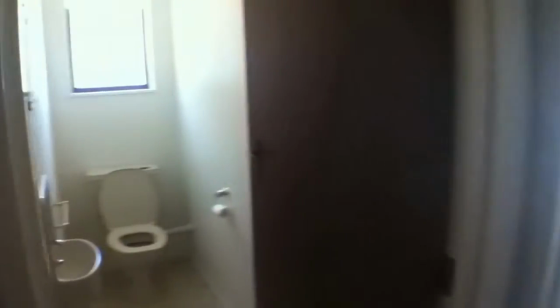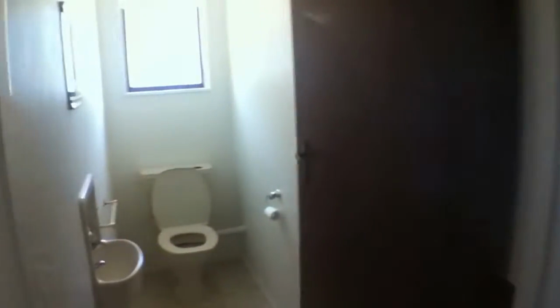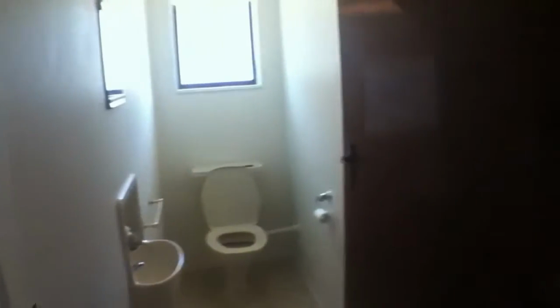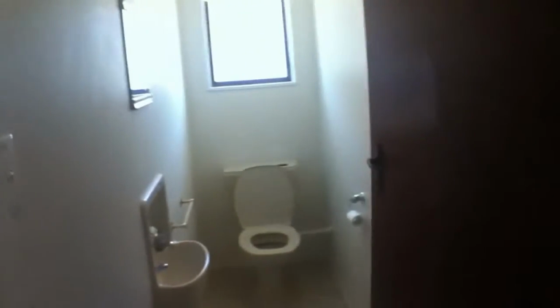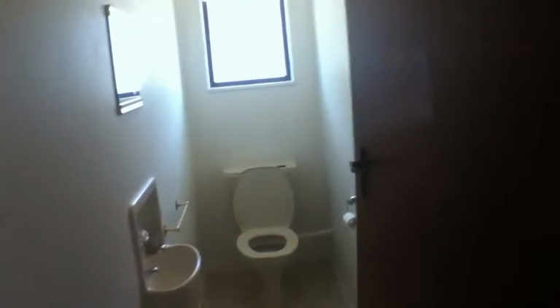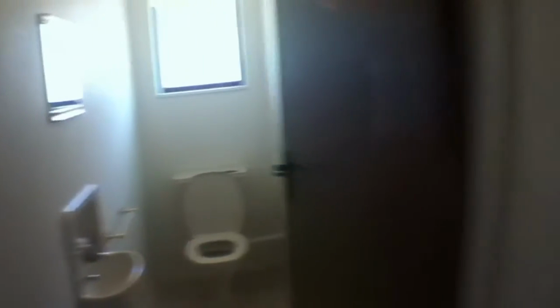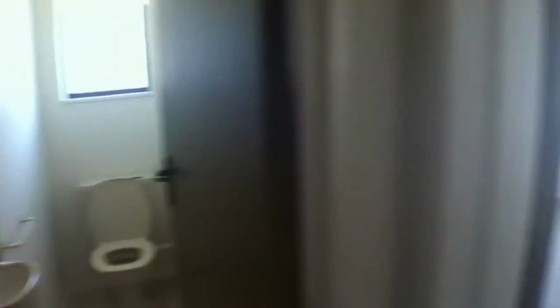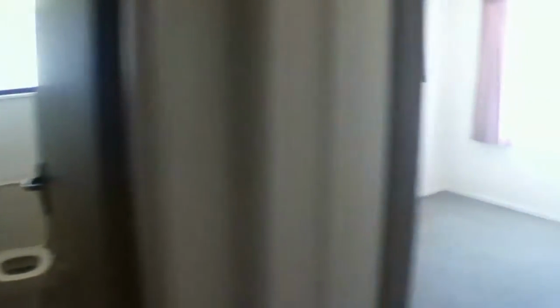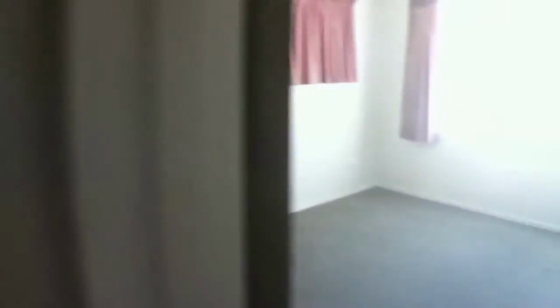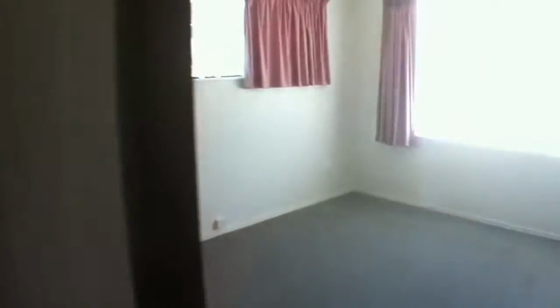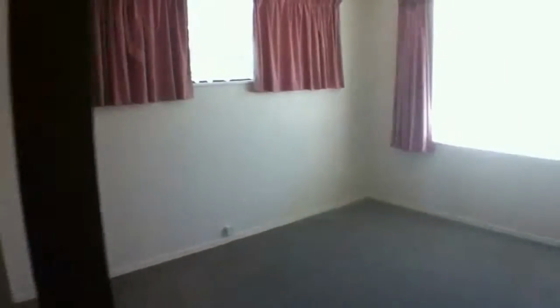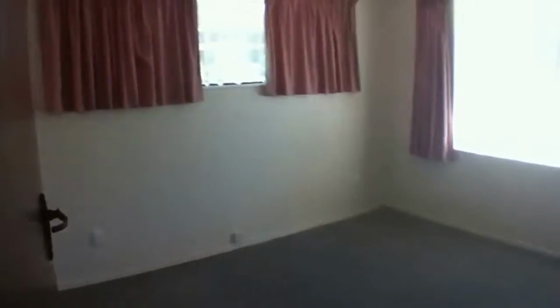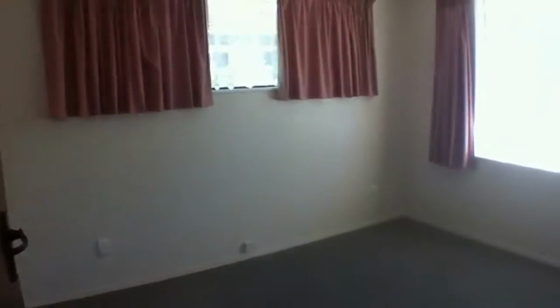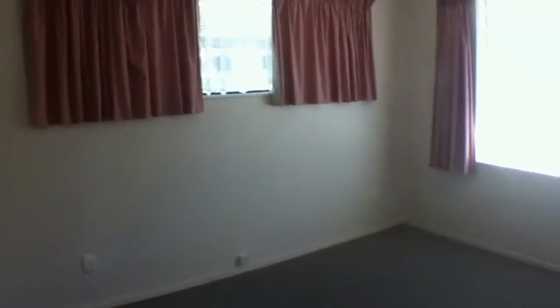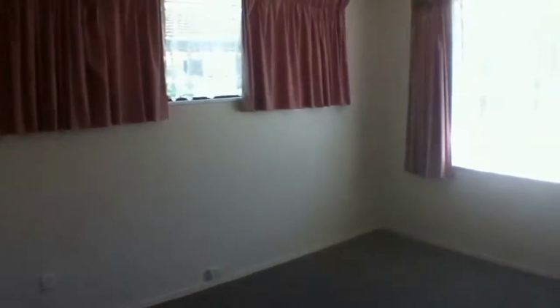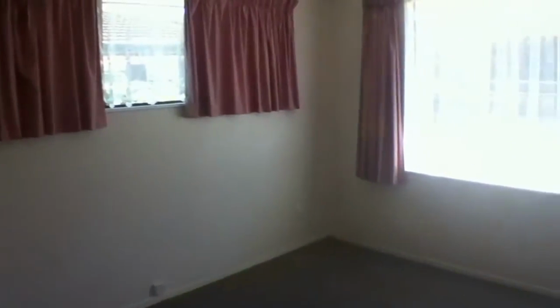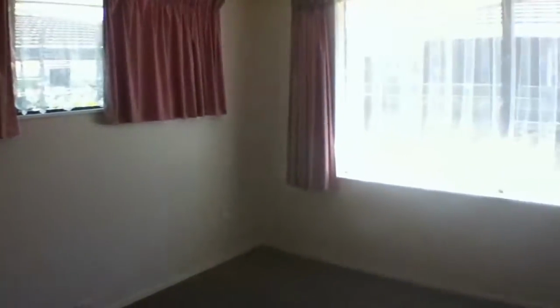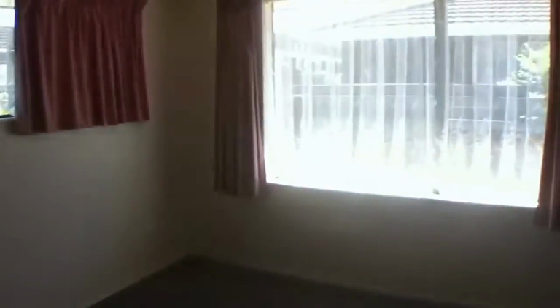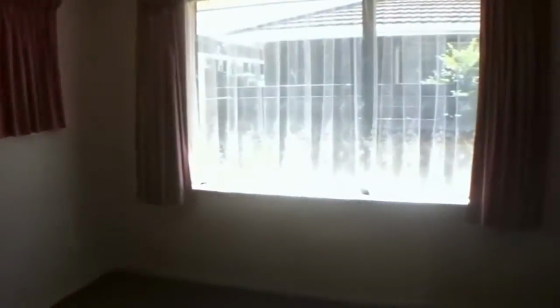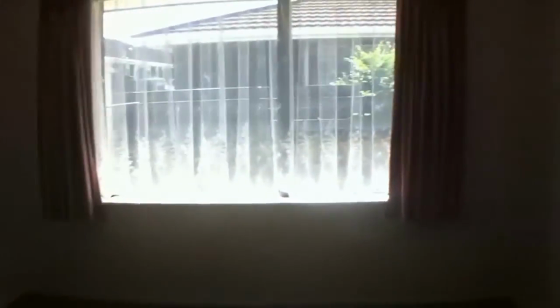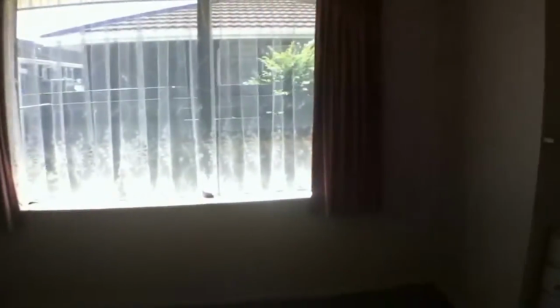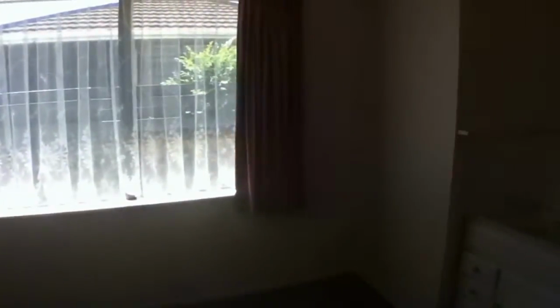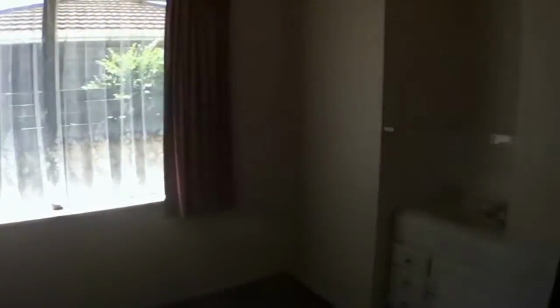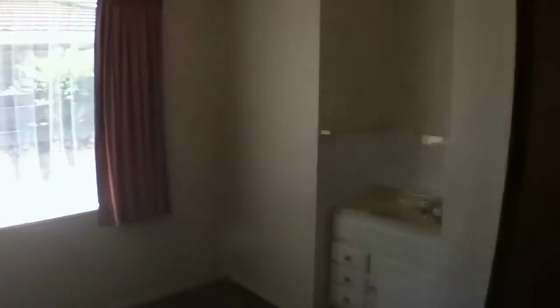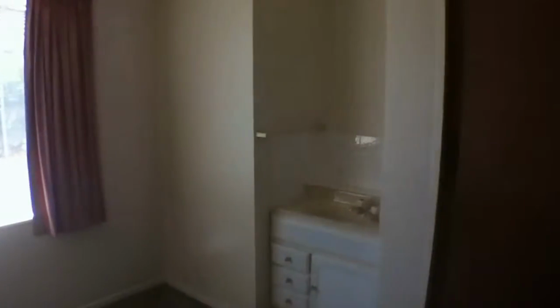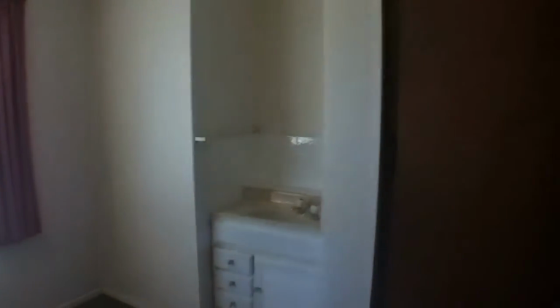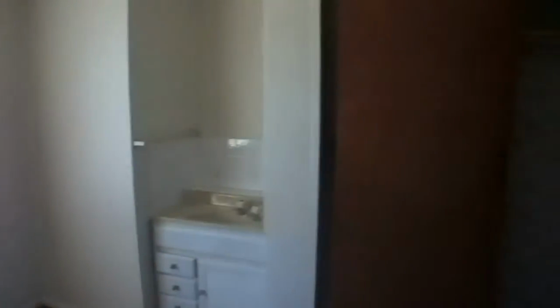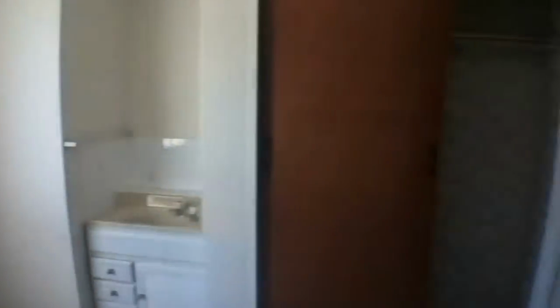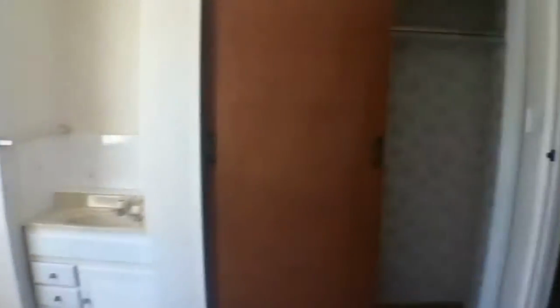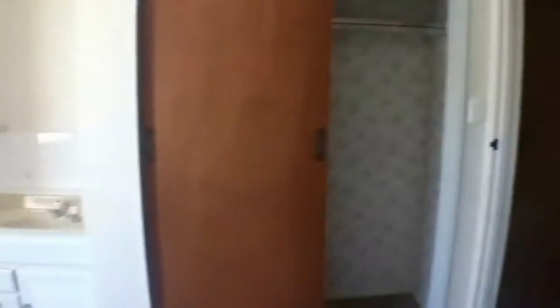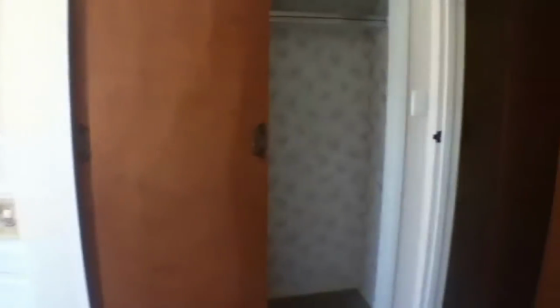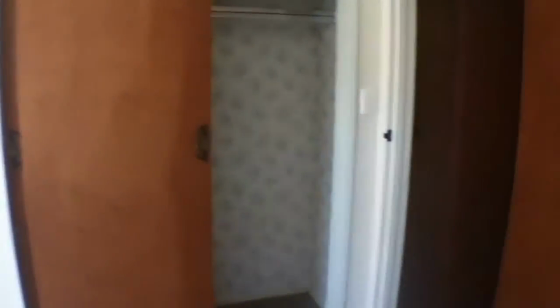The toilet is downstairs, along with one bedroom — a very light room with a vanity in the bedroom and a large wardrobe.